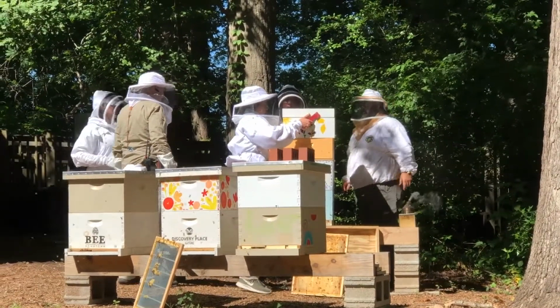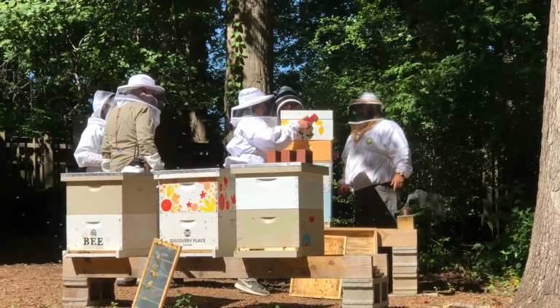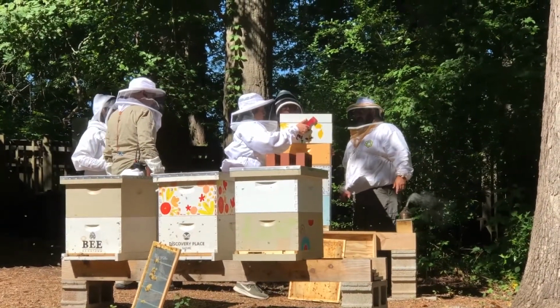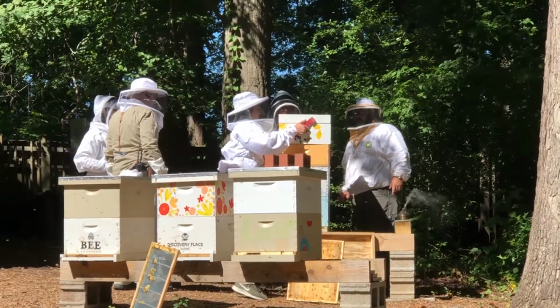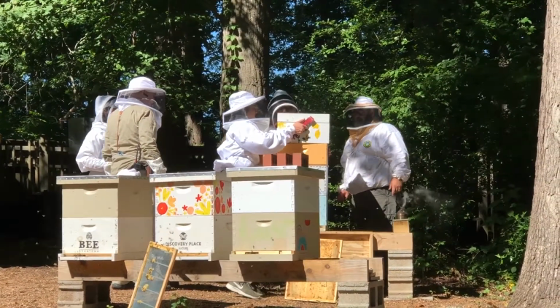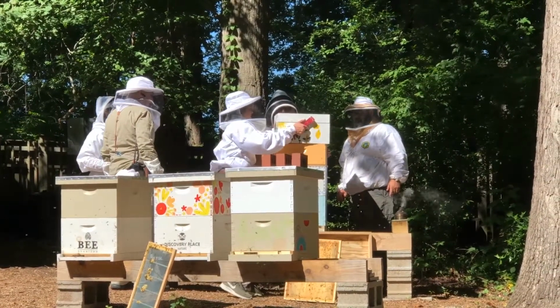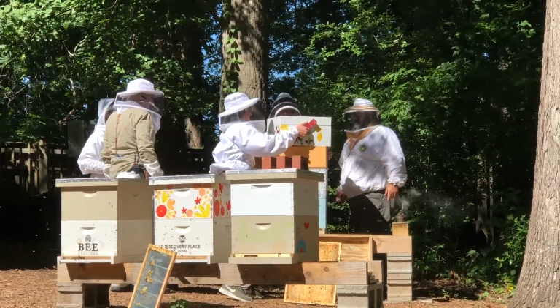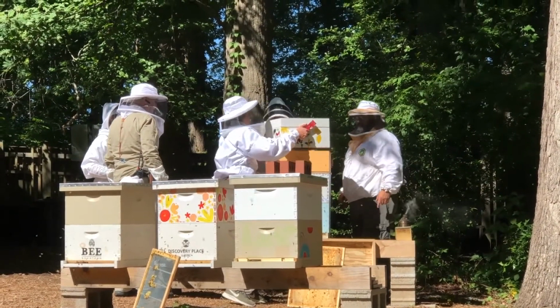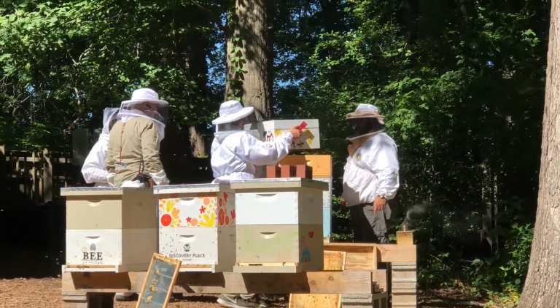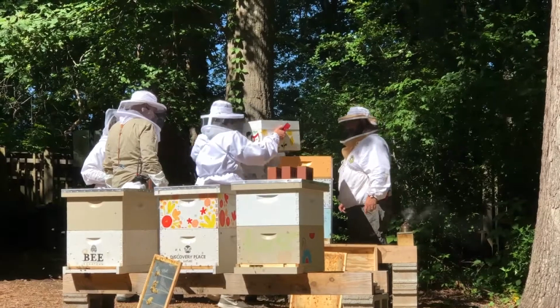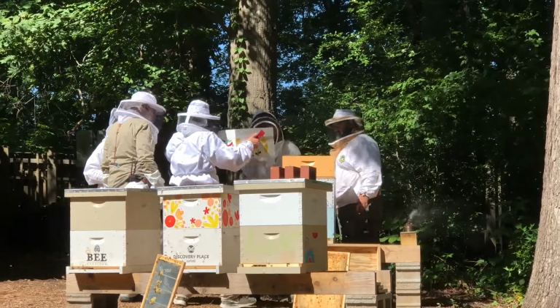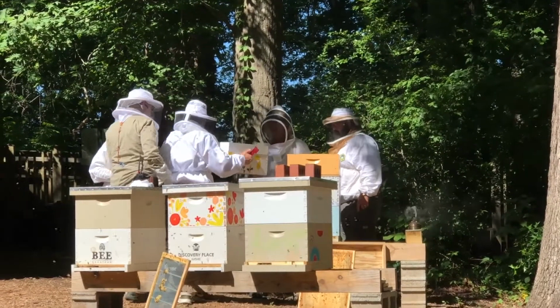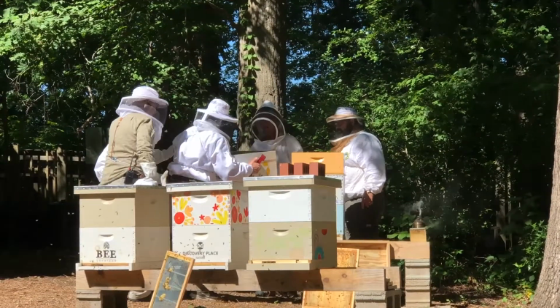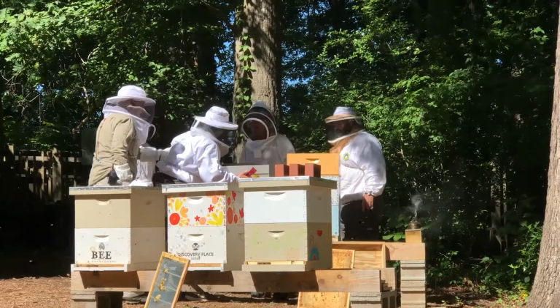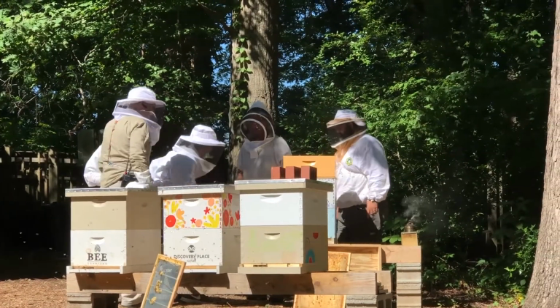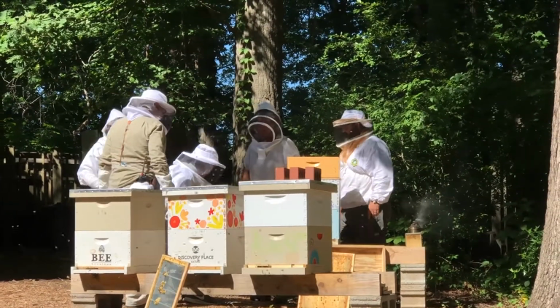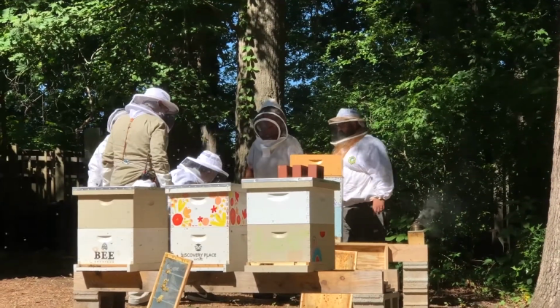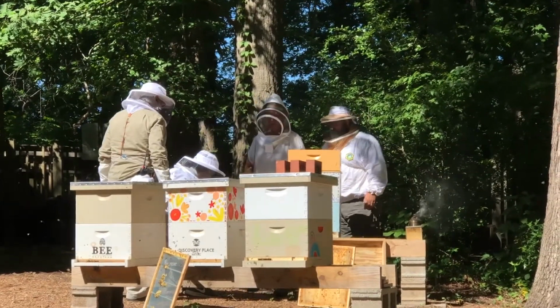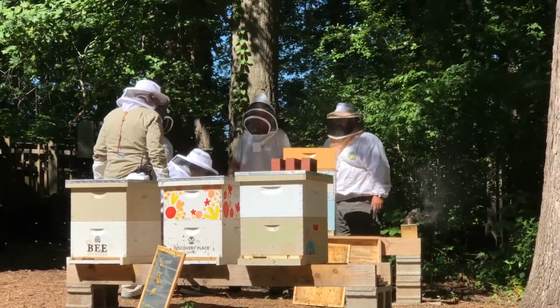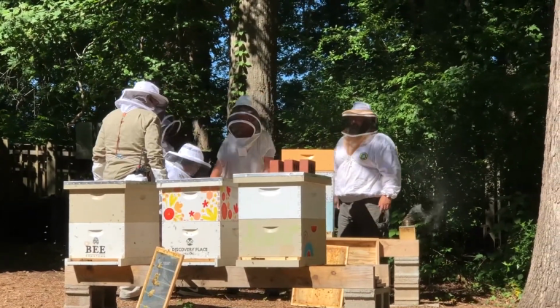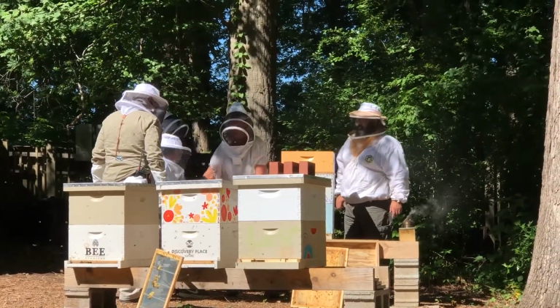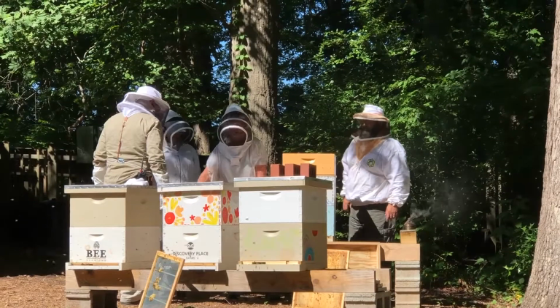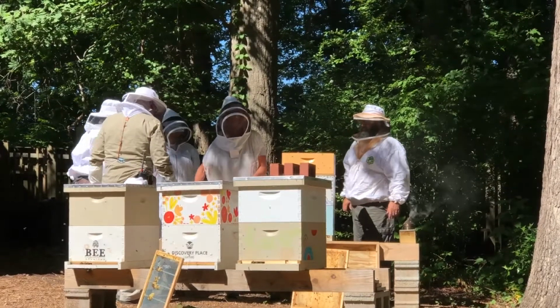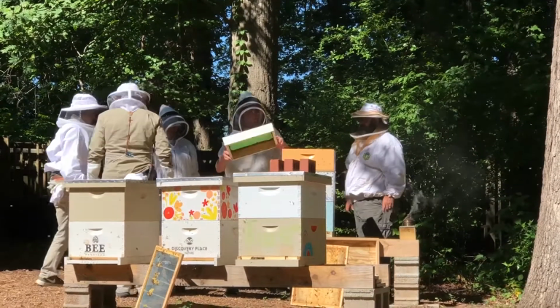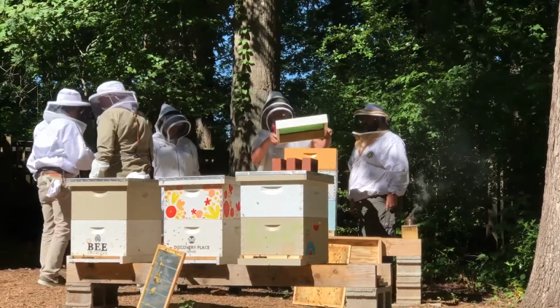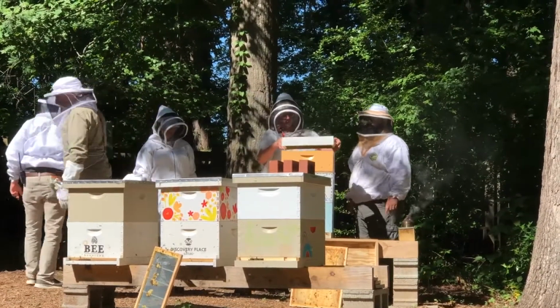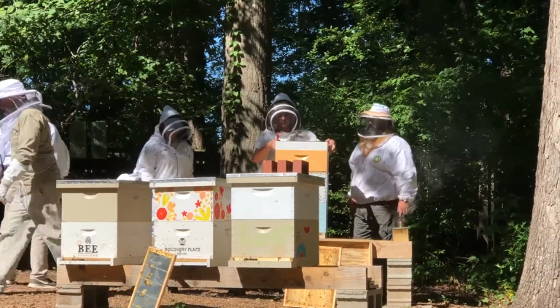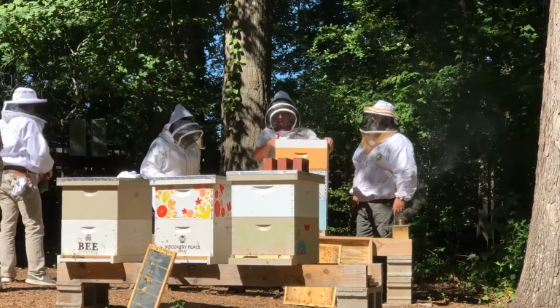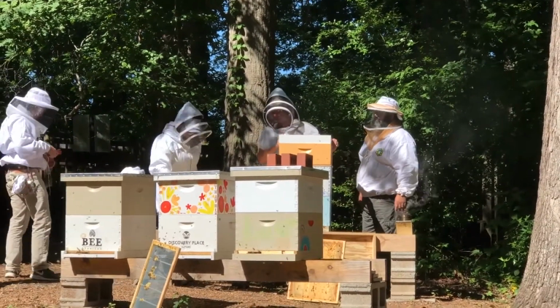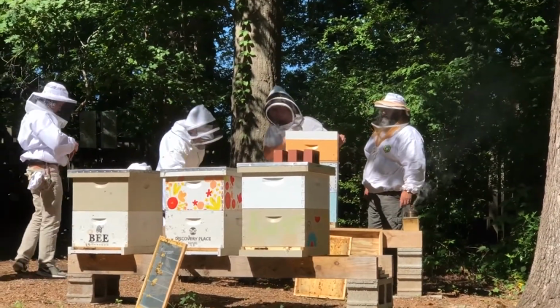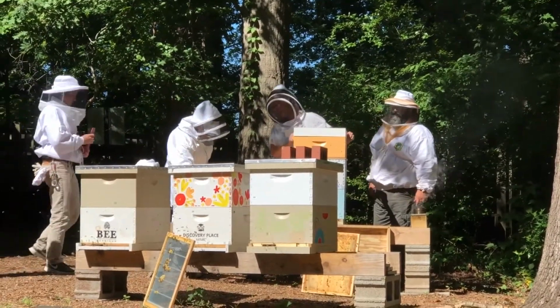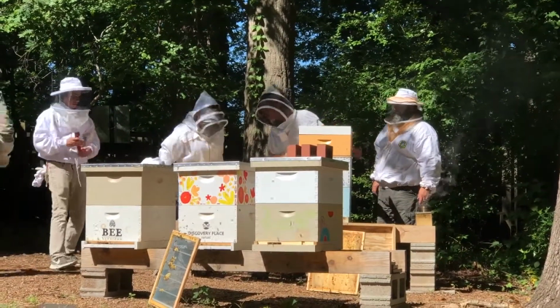On top of that small box you see what's called a fume hood, which is basically a top that has an absorbent cloth underneath that we spray a natural chemical on to drive the bees out, because we can't harvest the honey with bees in it. So we're putting that fume hood on the next one.